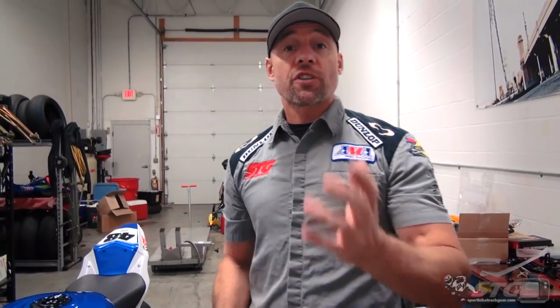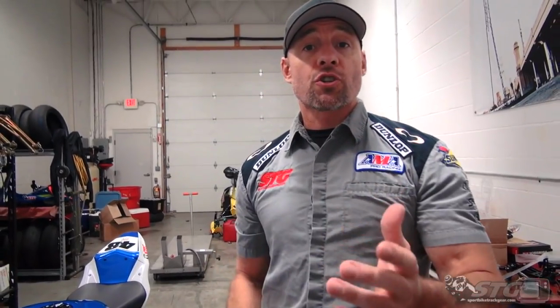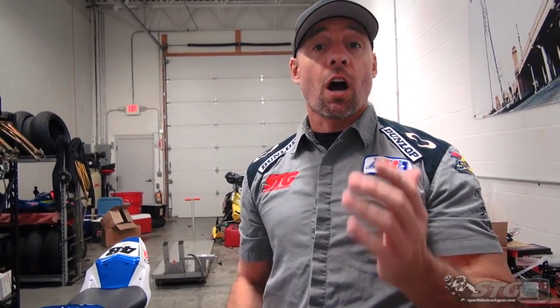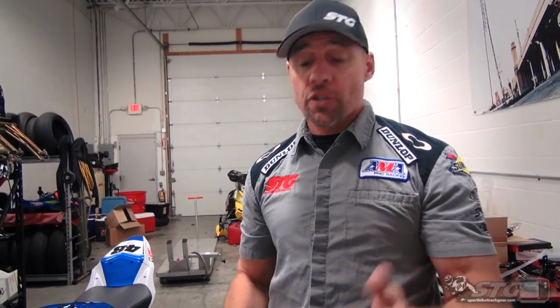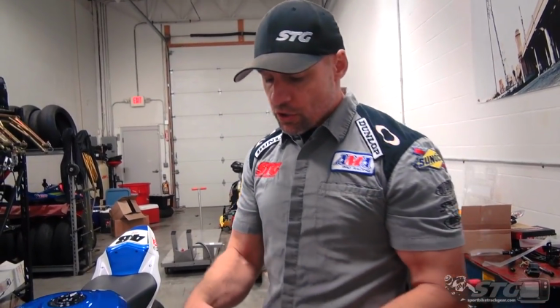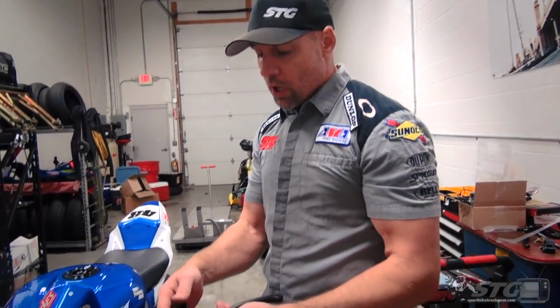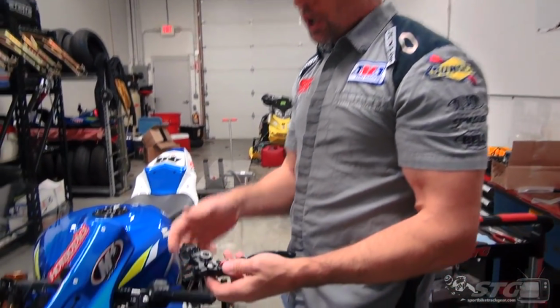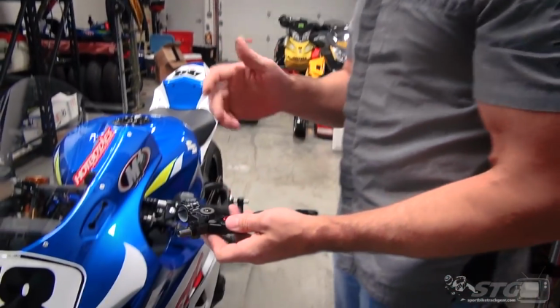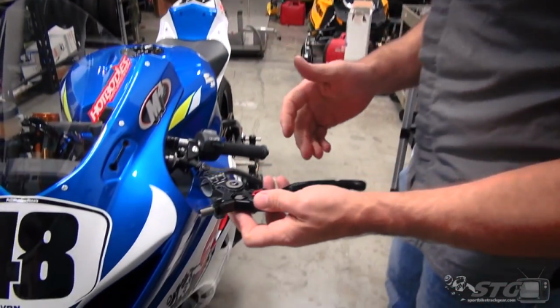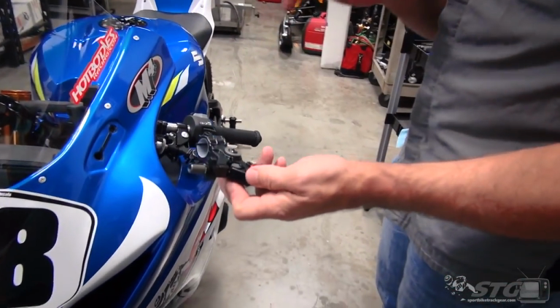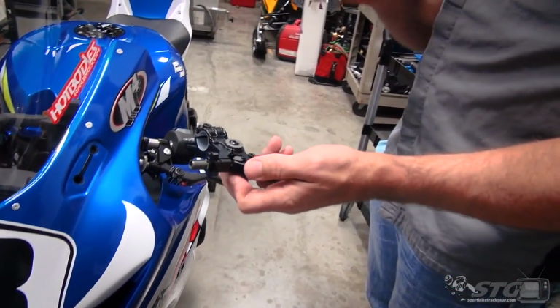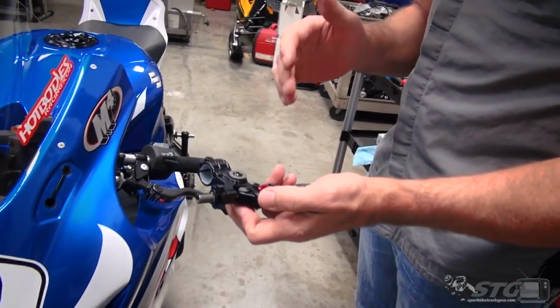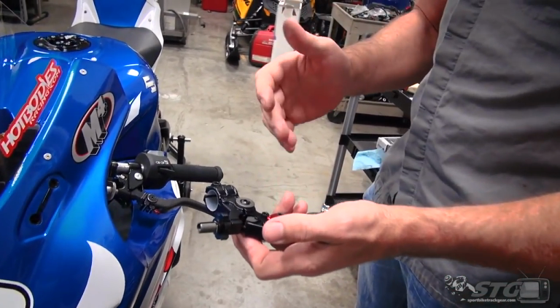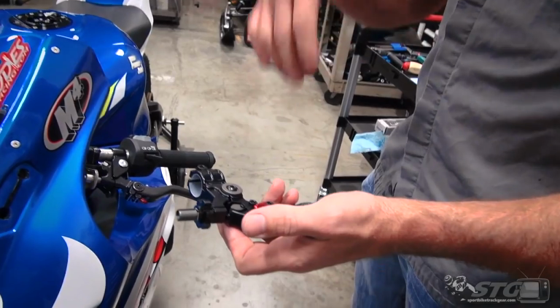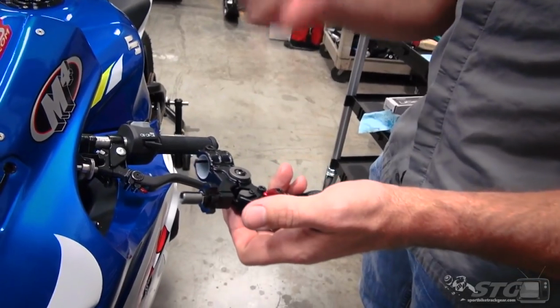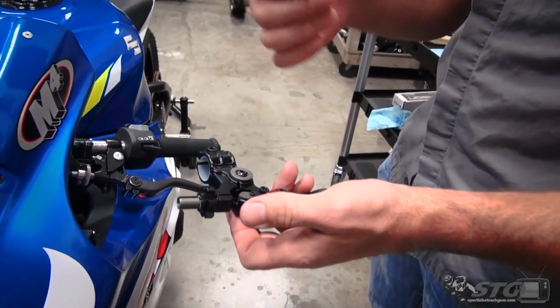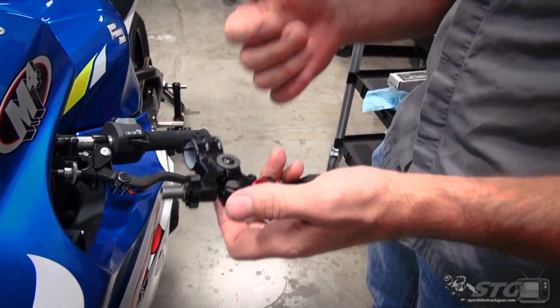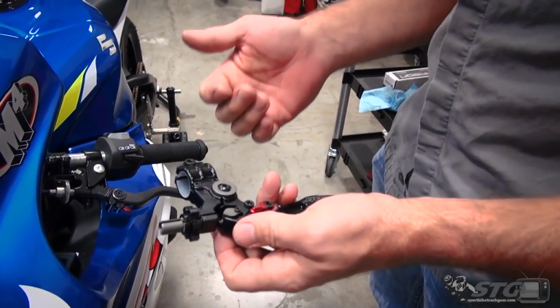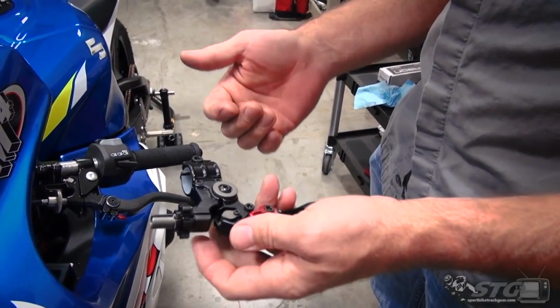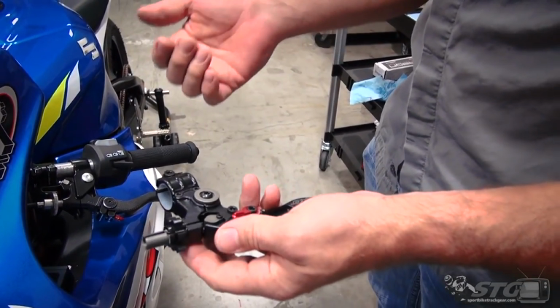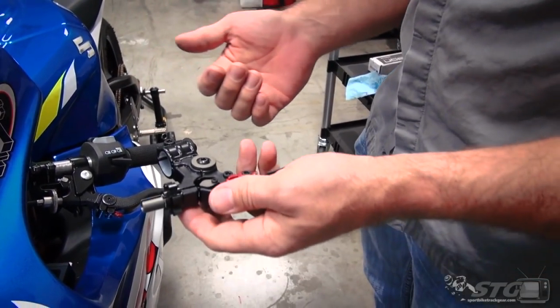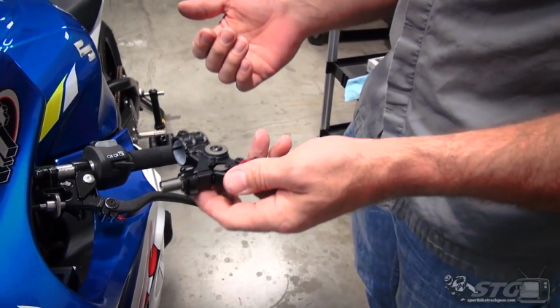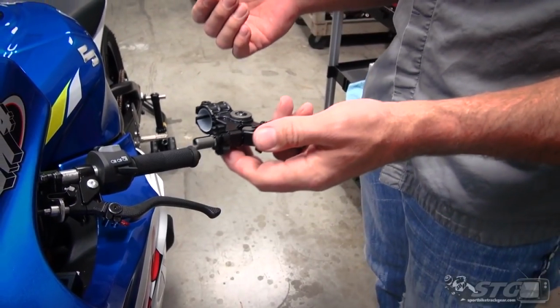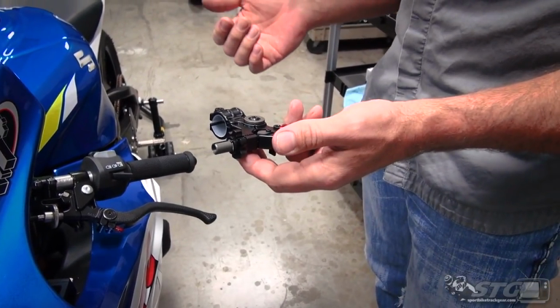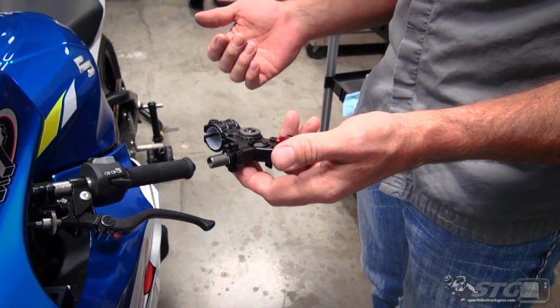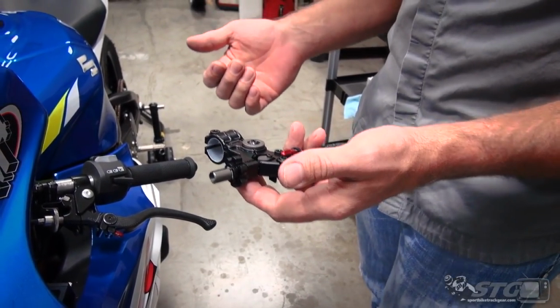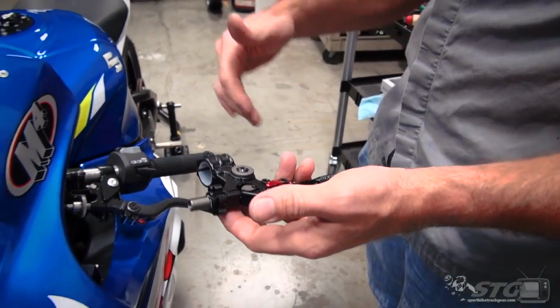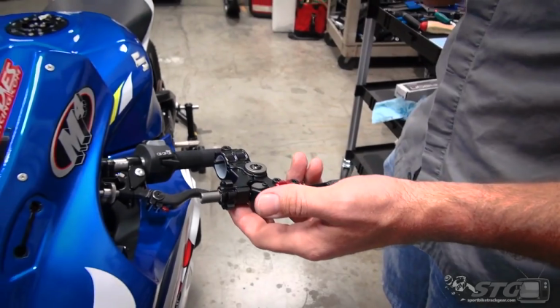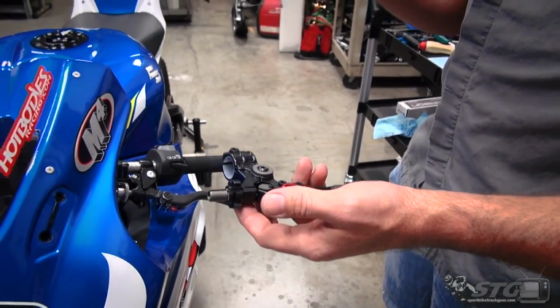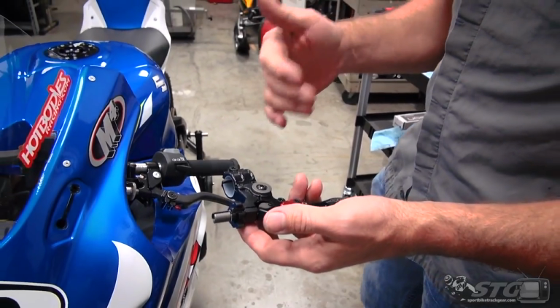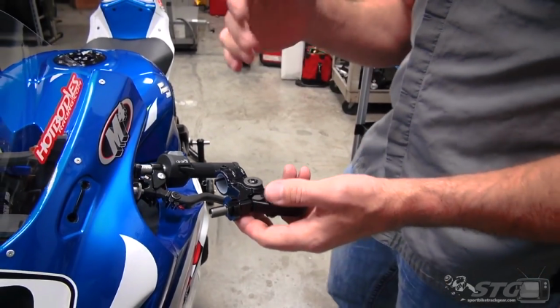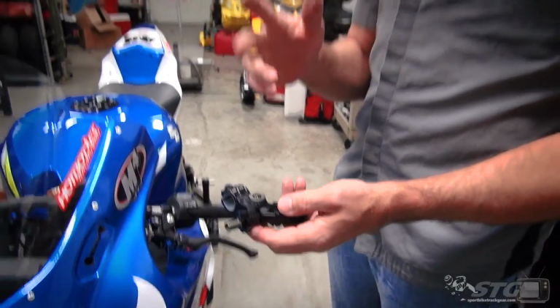The CRG RC2 clutch perch is a pretty track-focused part. Could you put this on a super kick-ass street bike if you want to? 100% you could.